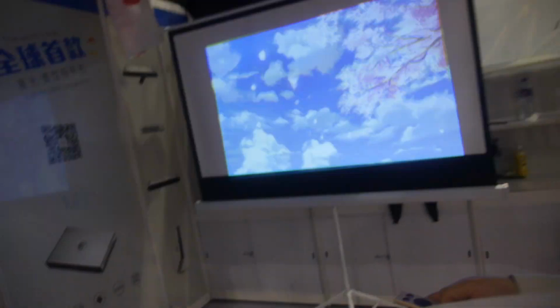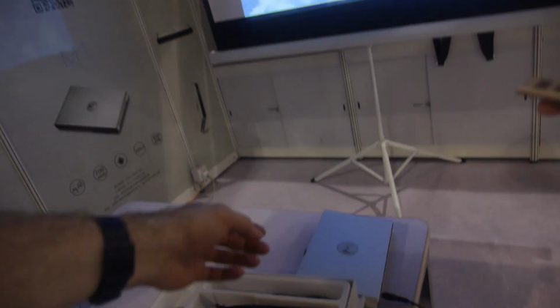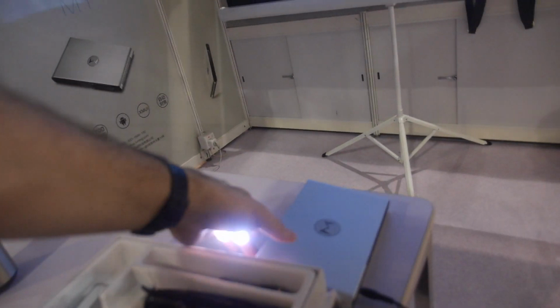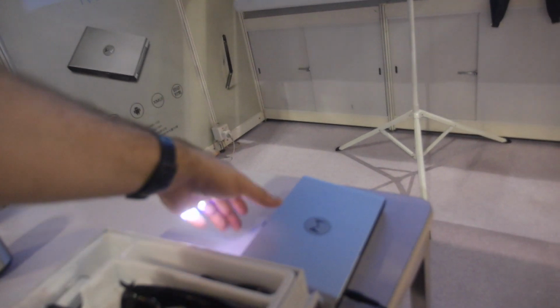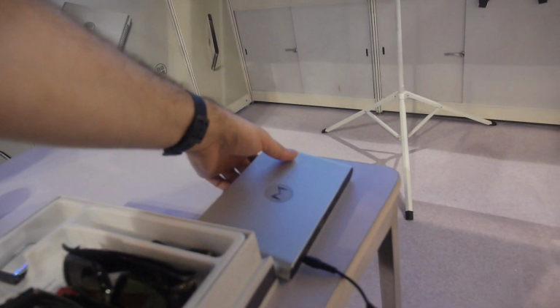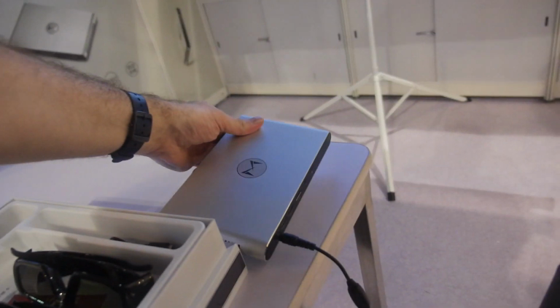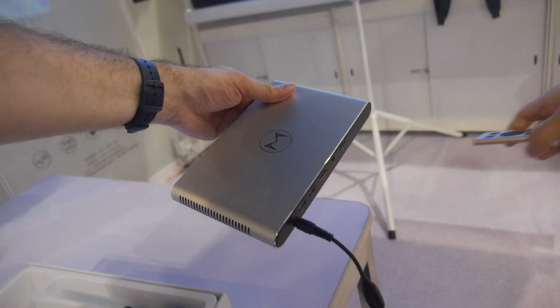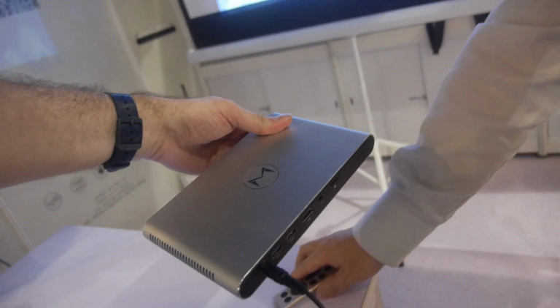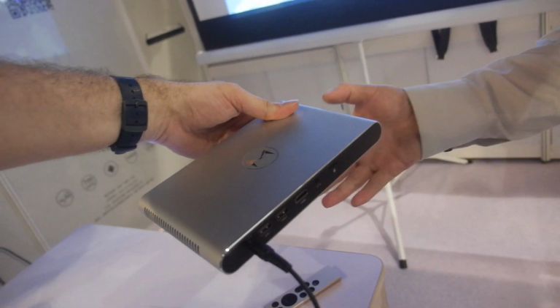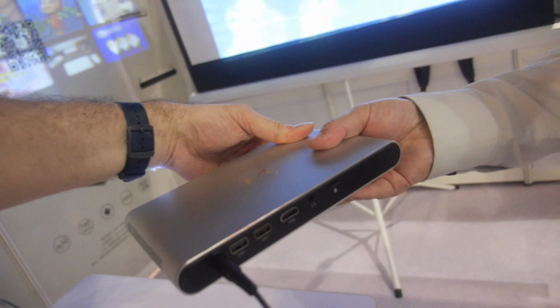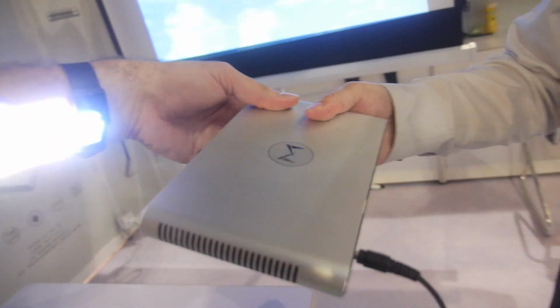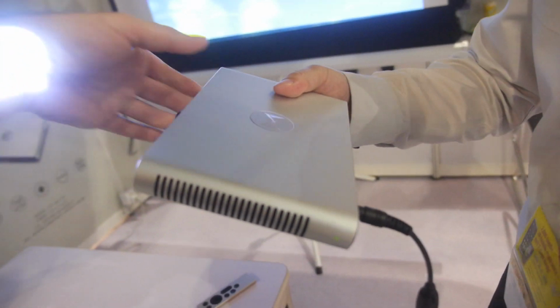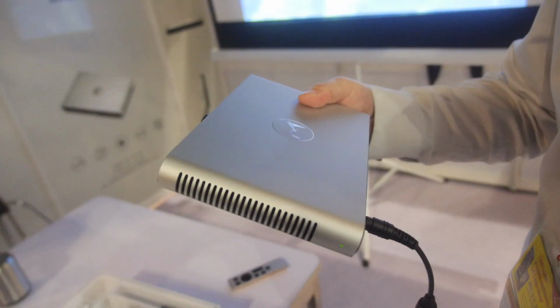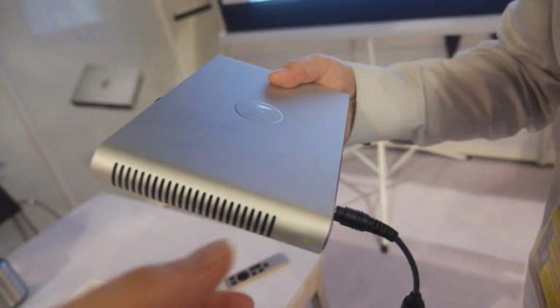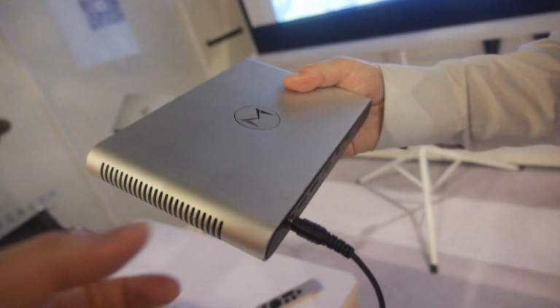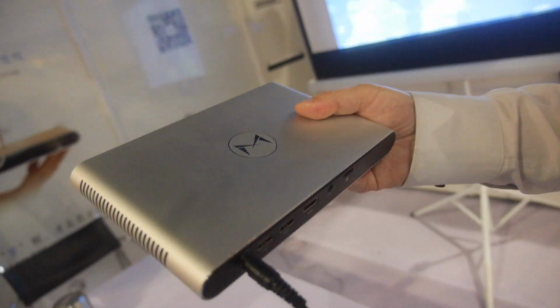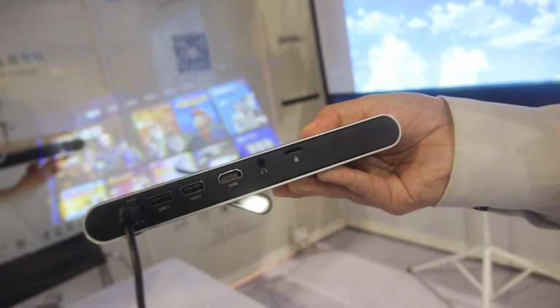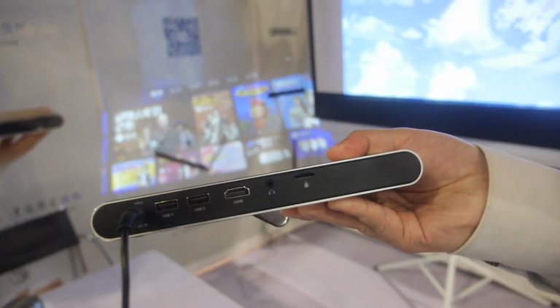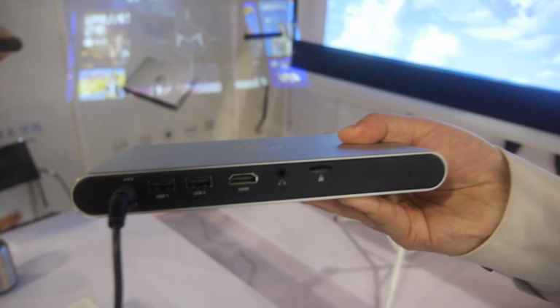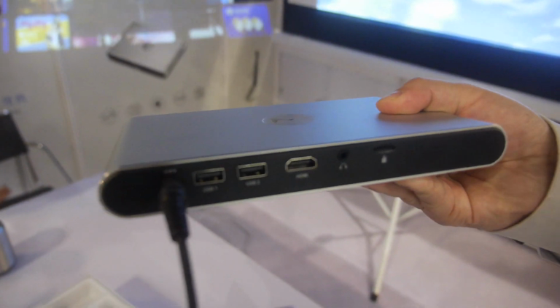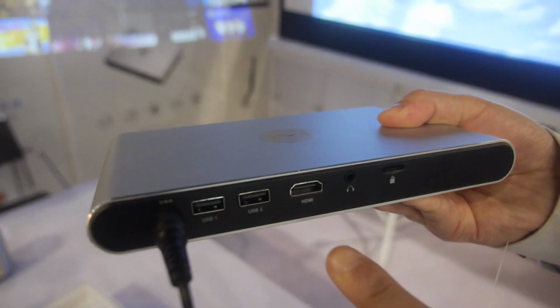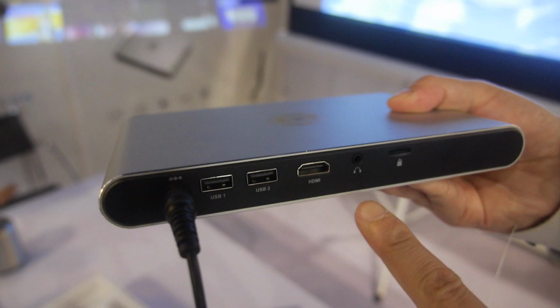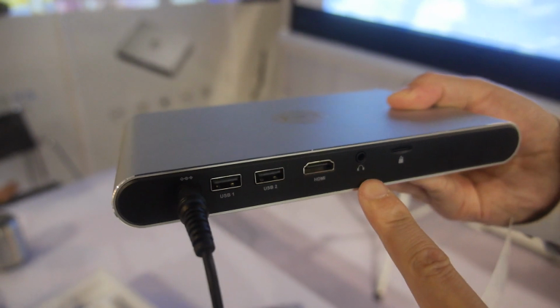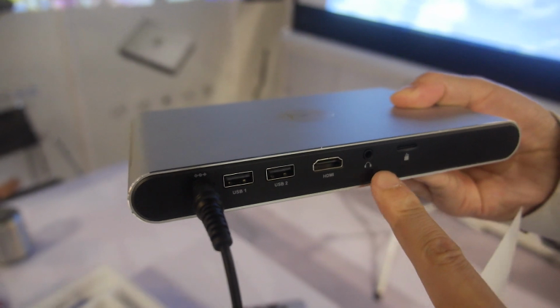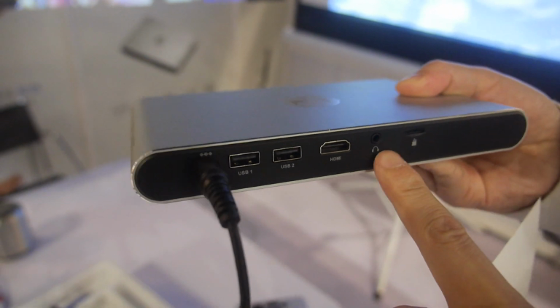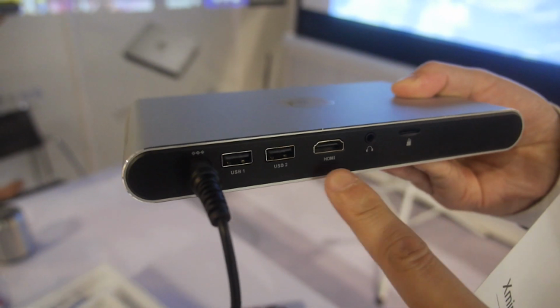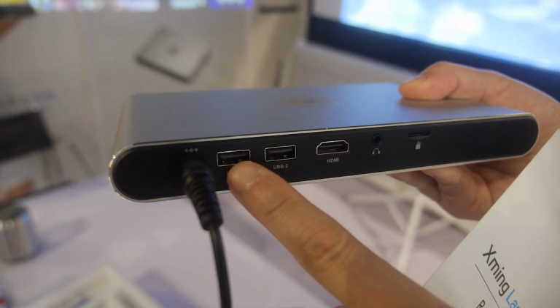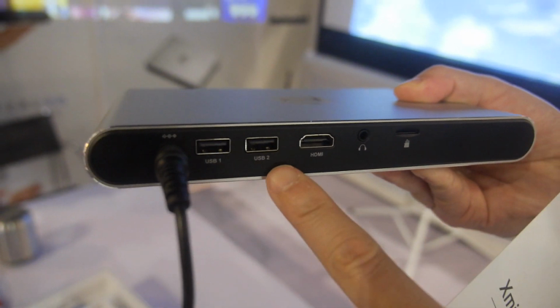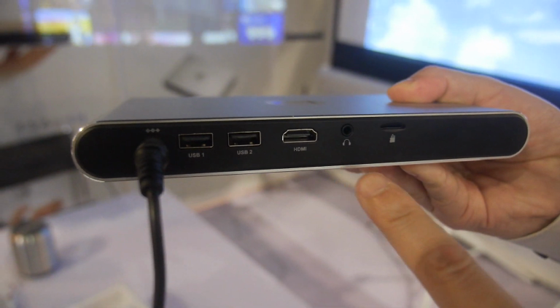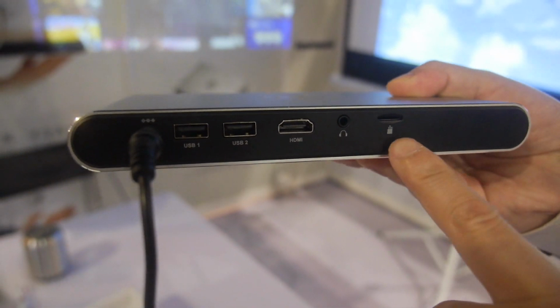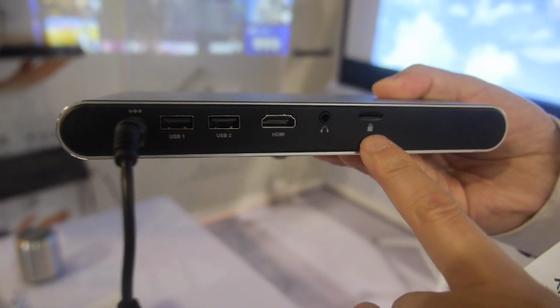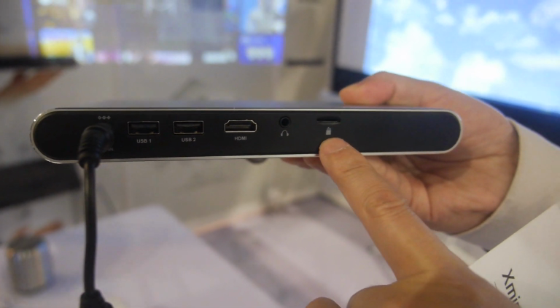What ports do you have? We have HDMI, a headphone connector, two USB ports, and an SD card slot.